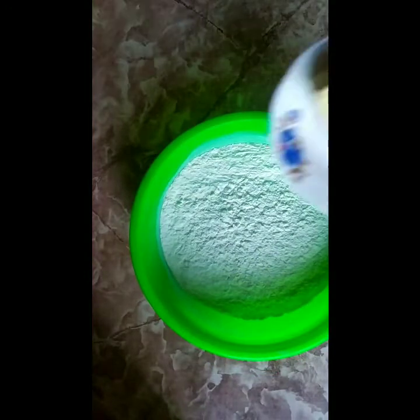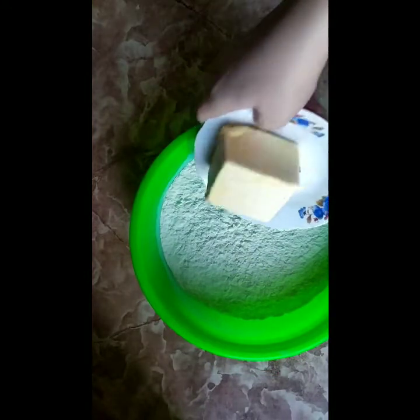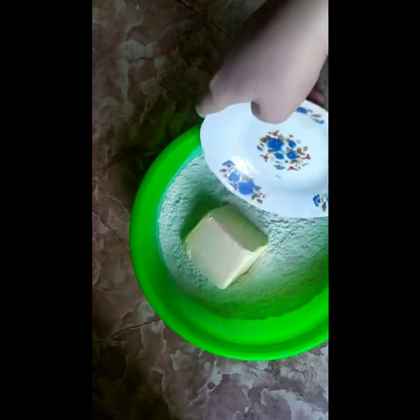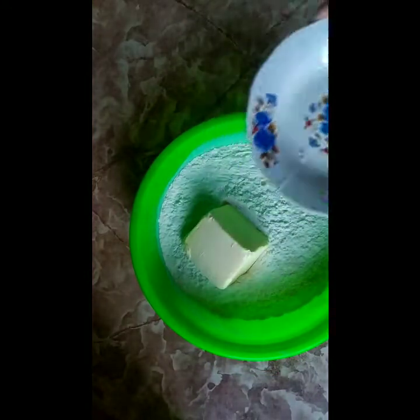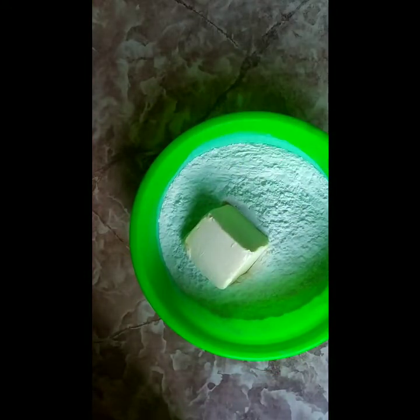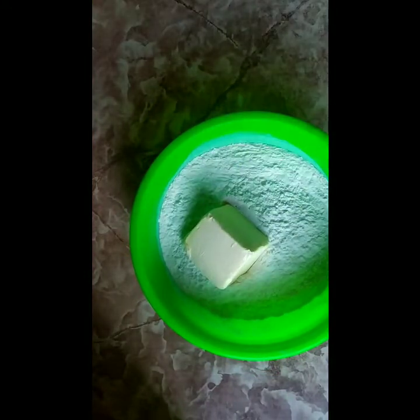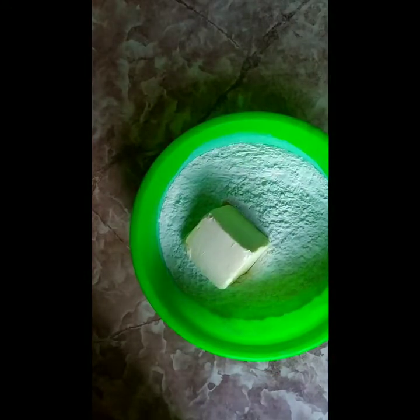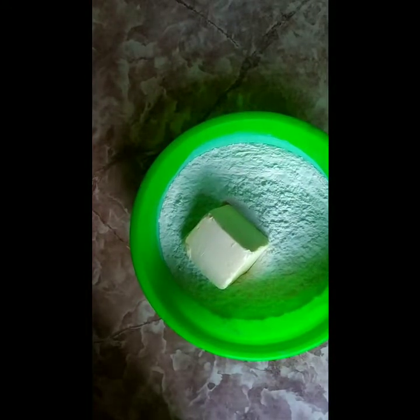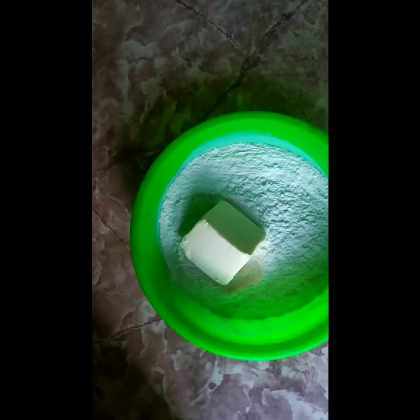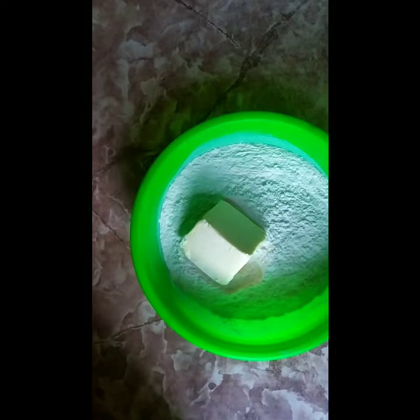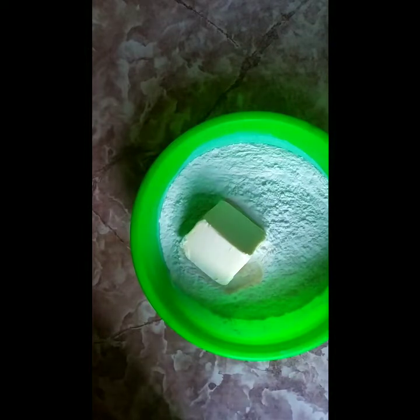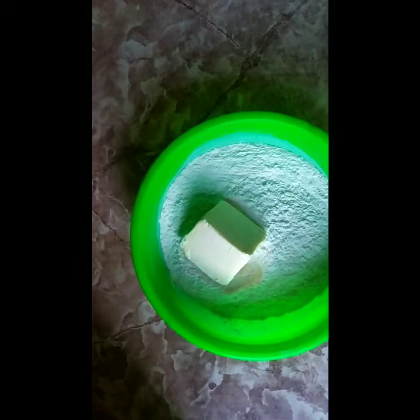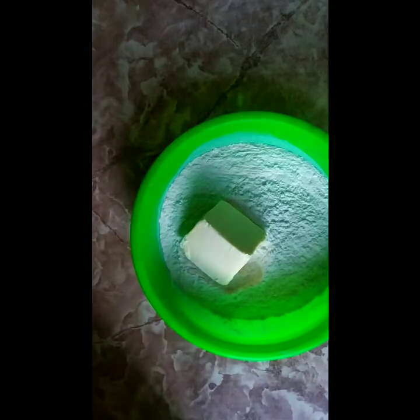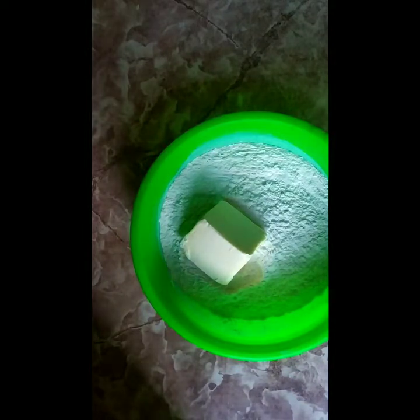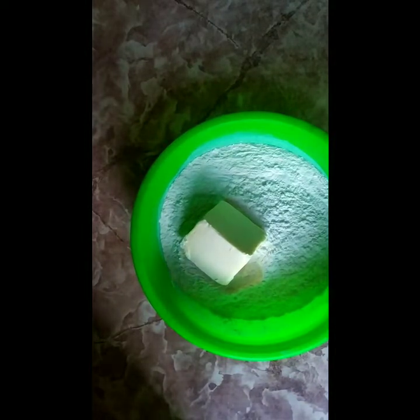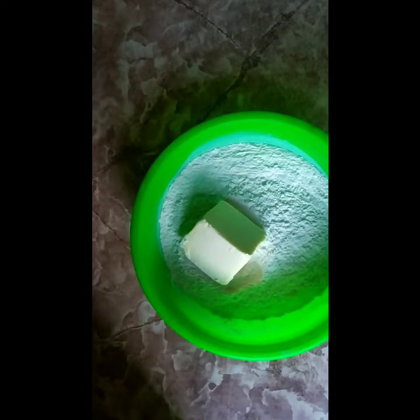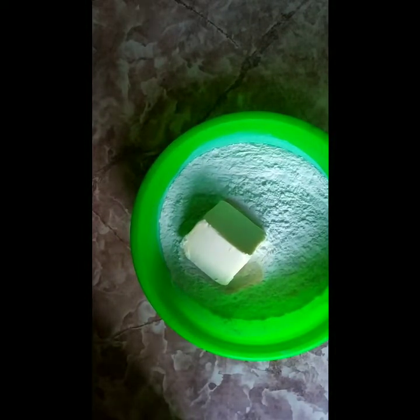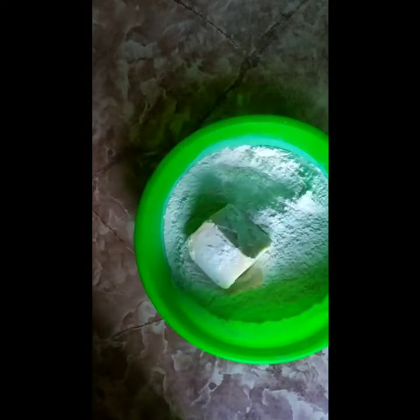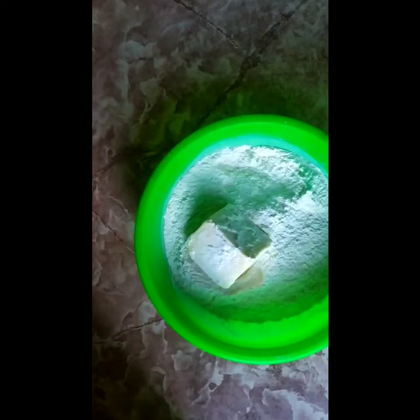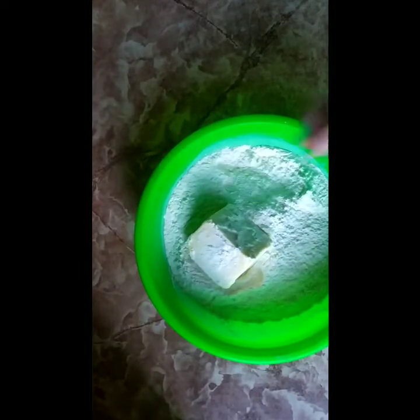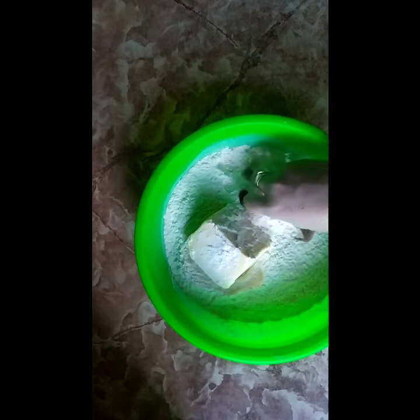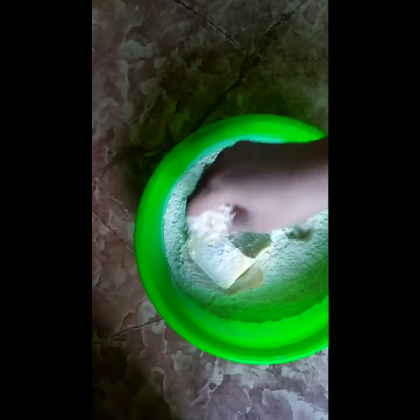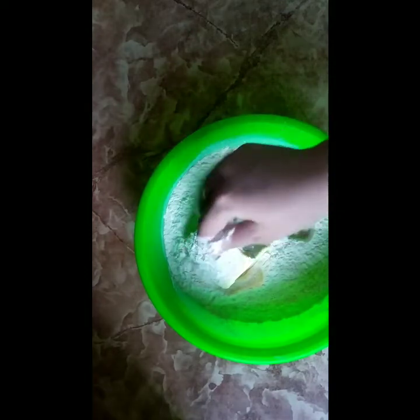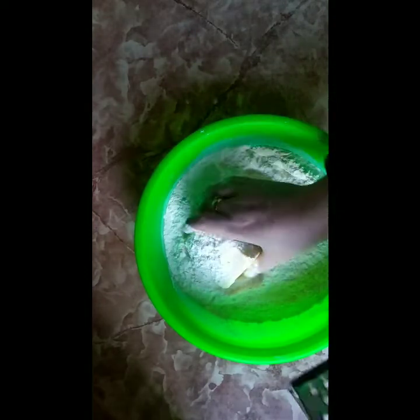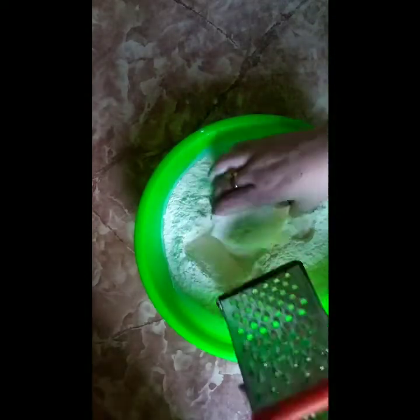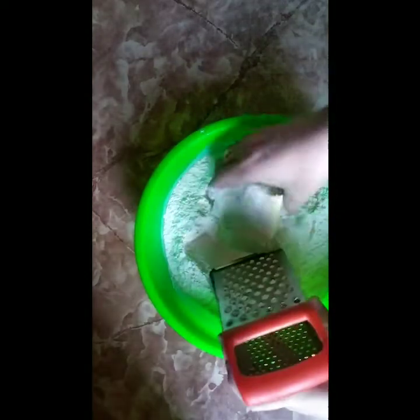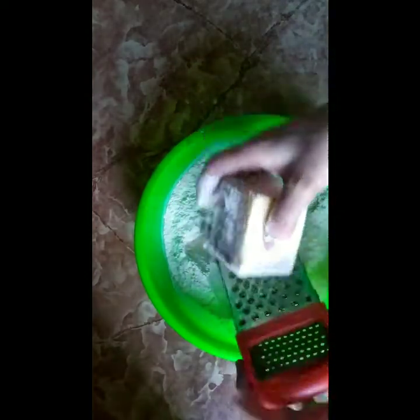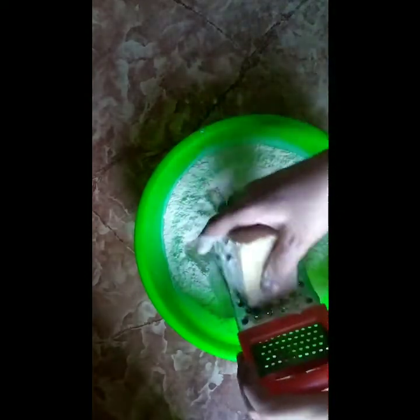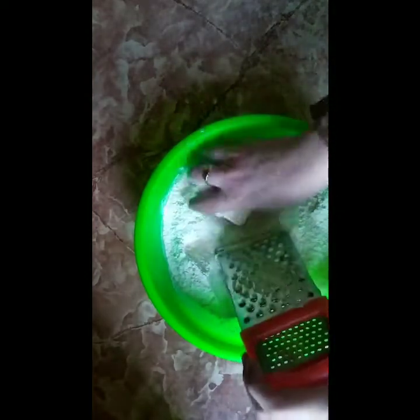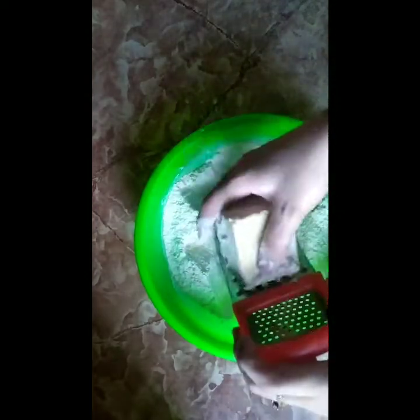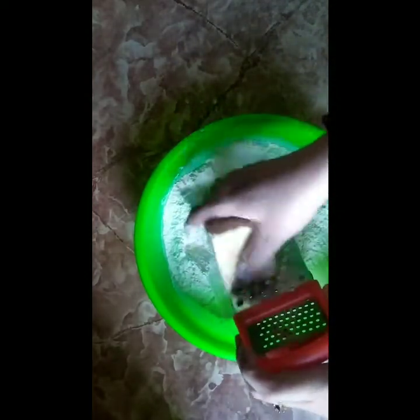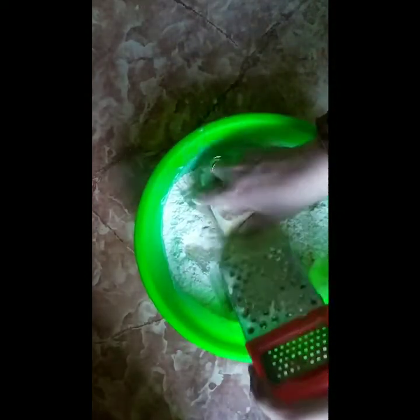And add the butter. Heat it until it floats, then grind the butter.